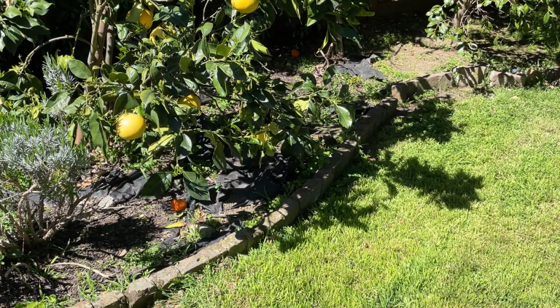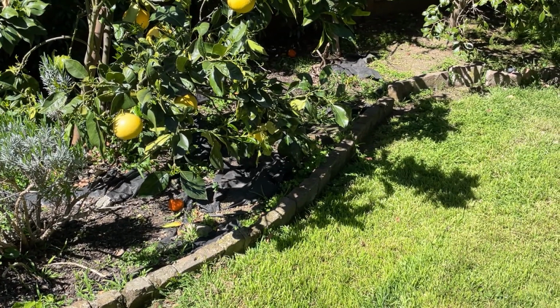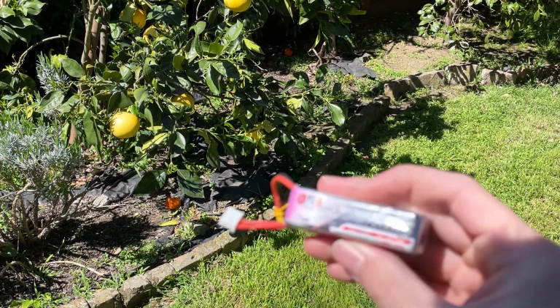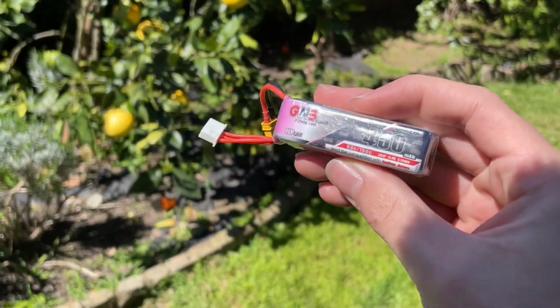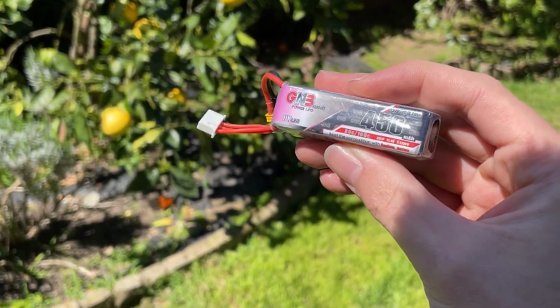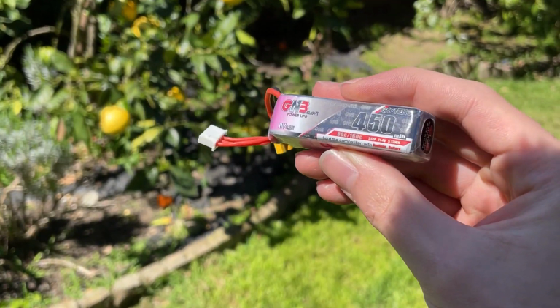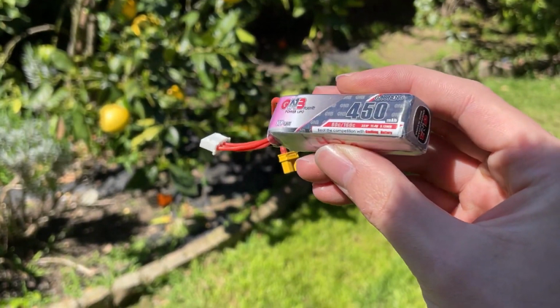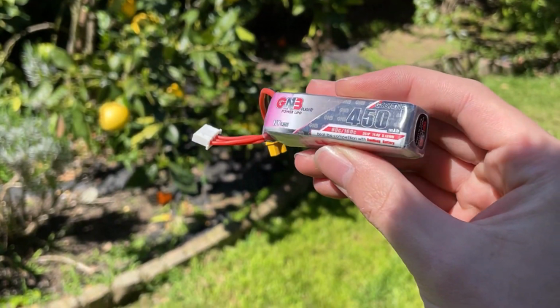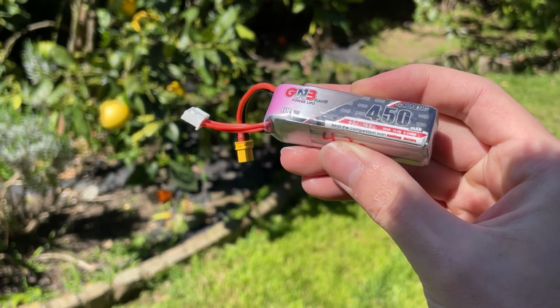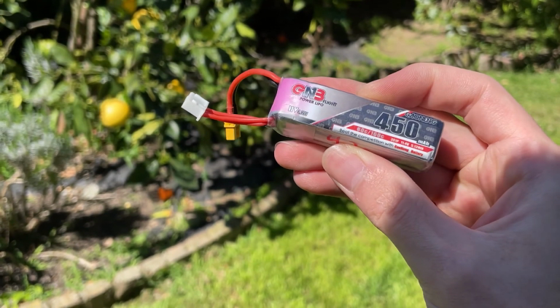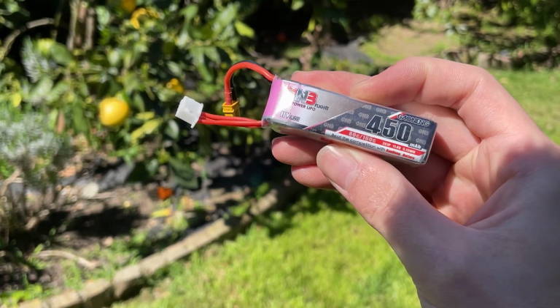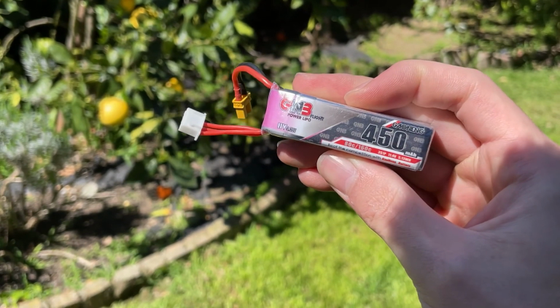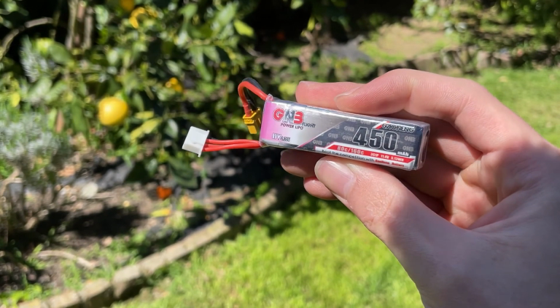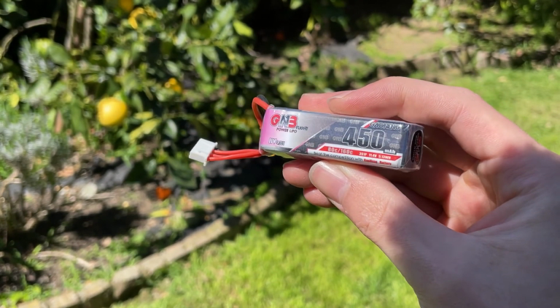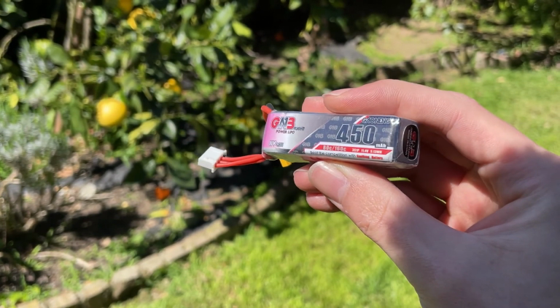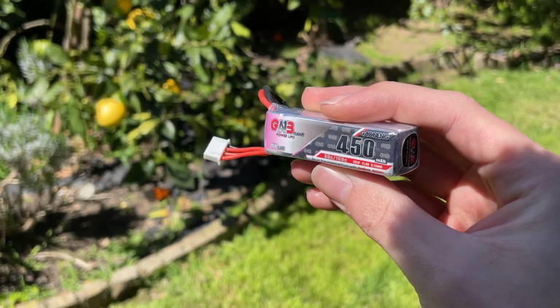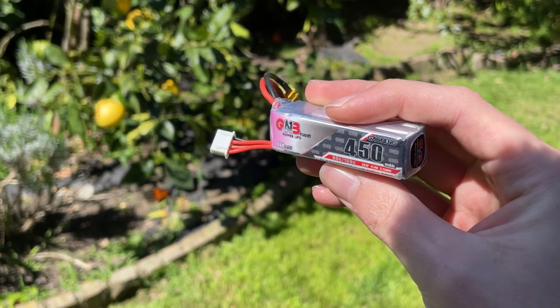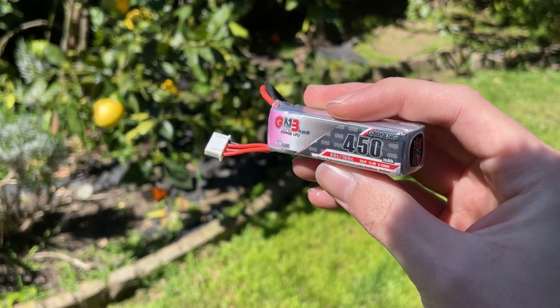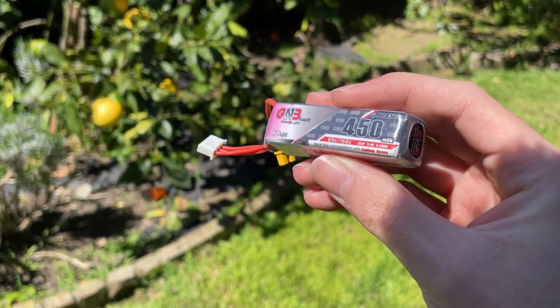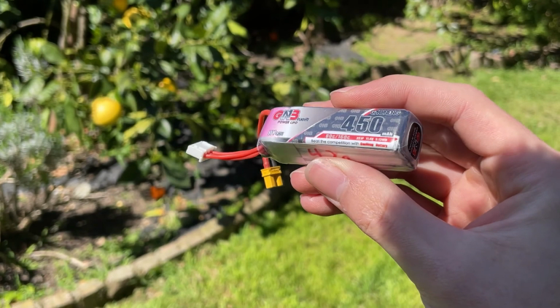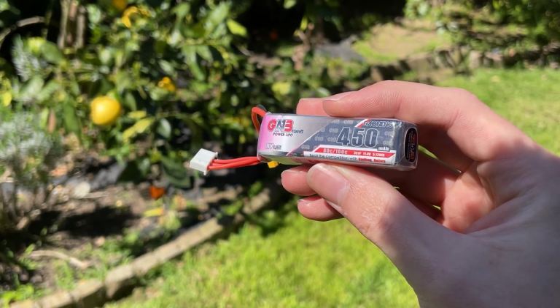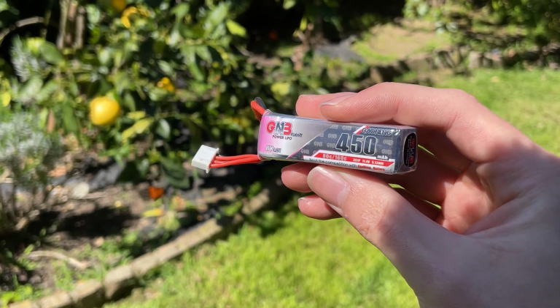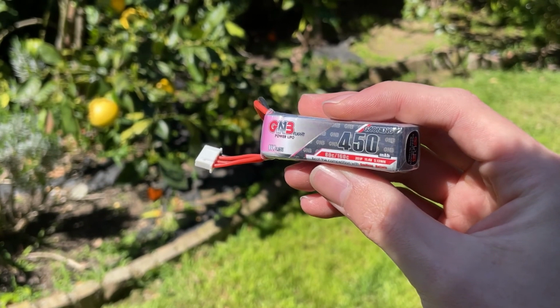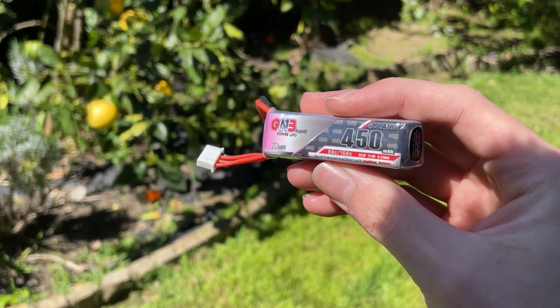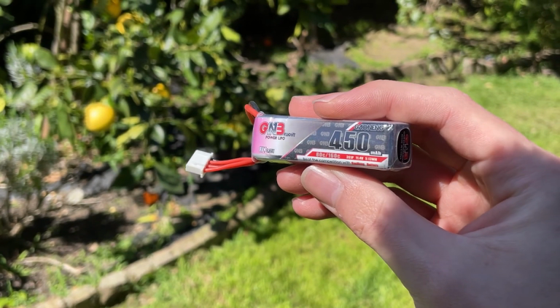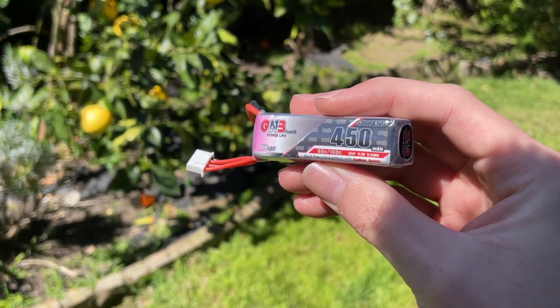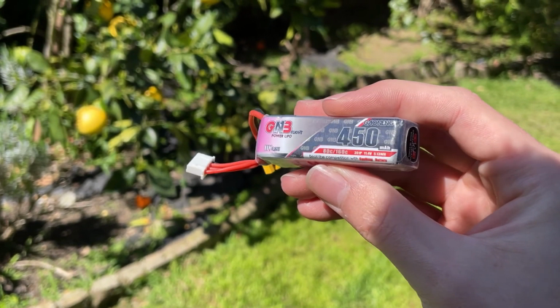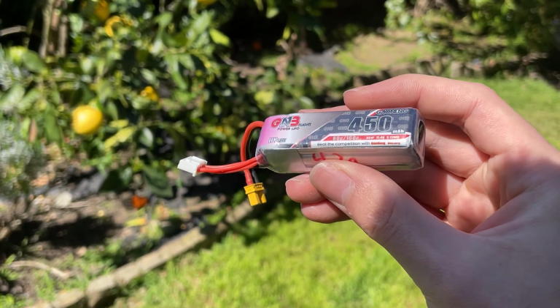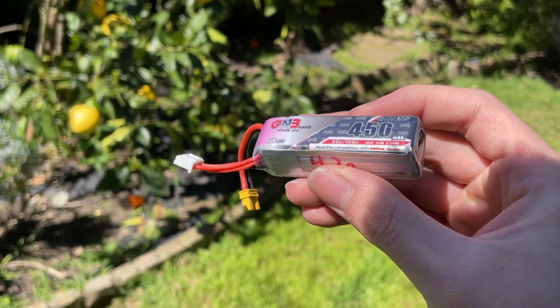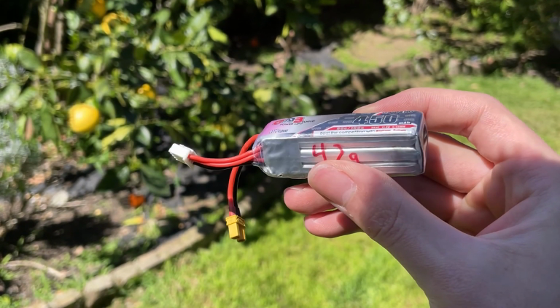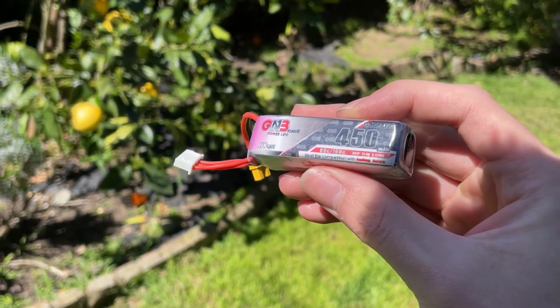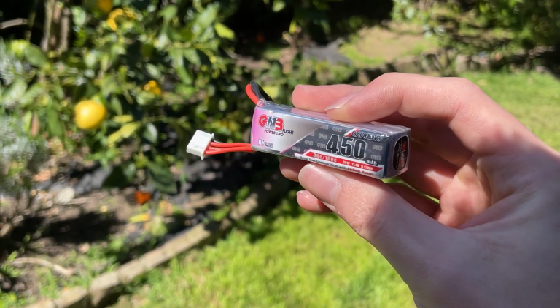For power, I'm using these tiny 450 milliamp-hour three-cell batteries. They weigh around 40 grams each and output a little over 12 volts when fully charged, which is suitable for both the ESC and the LED strips on the plane.